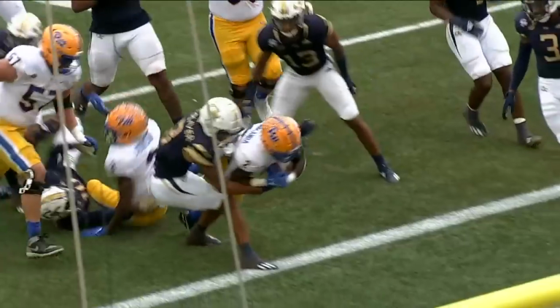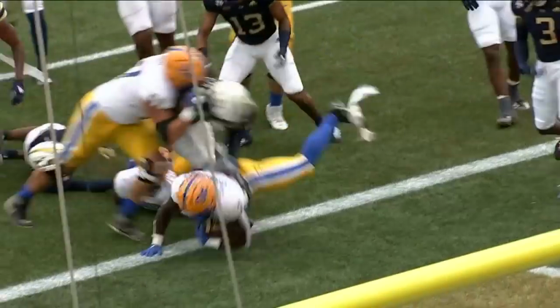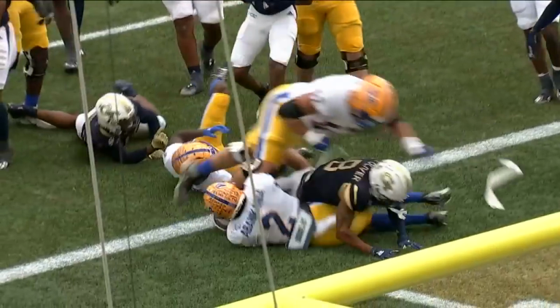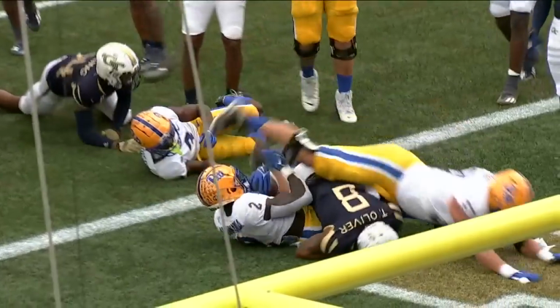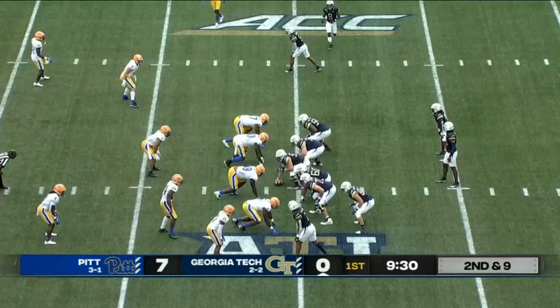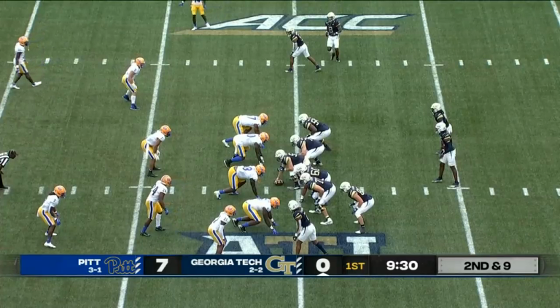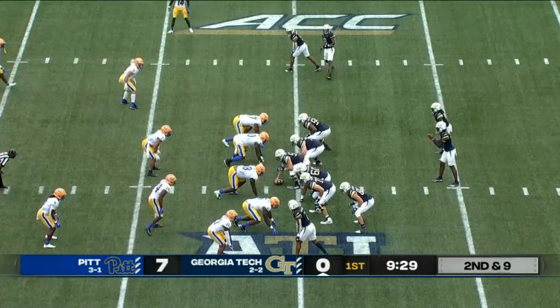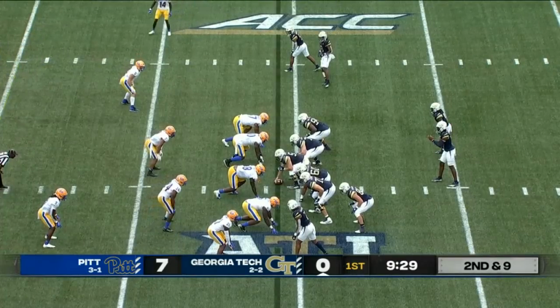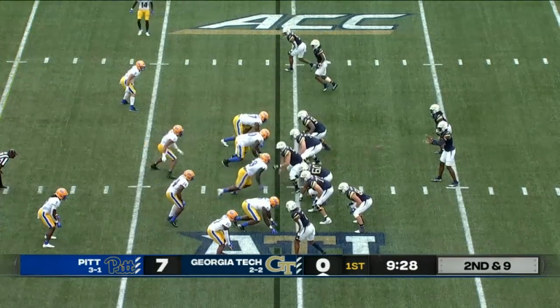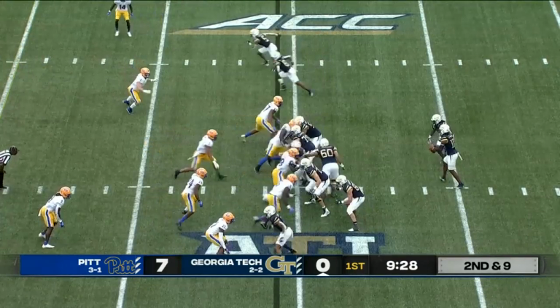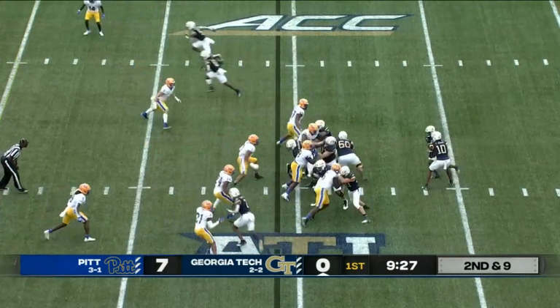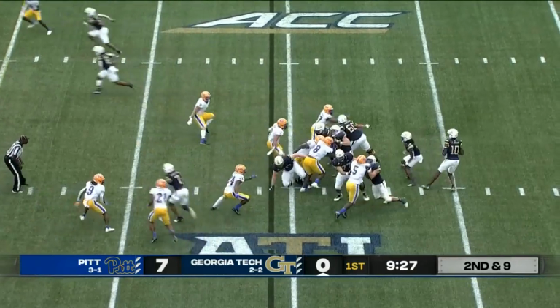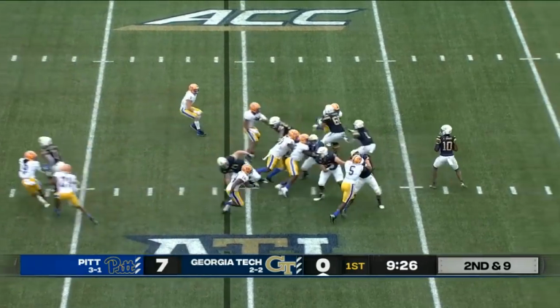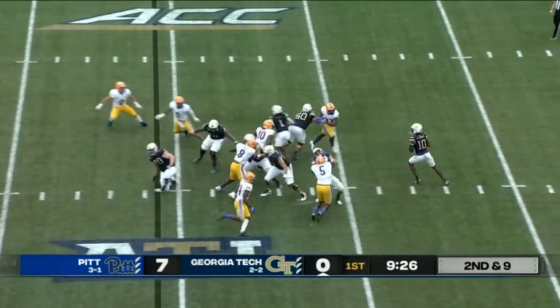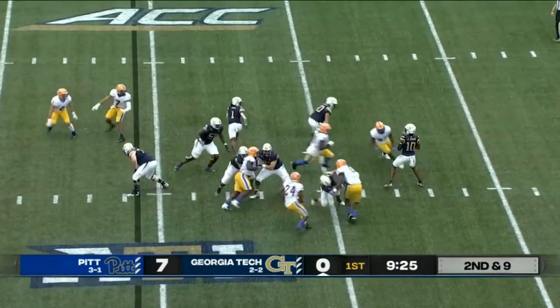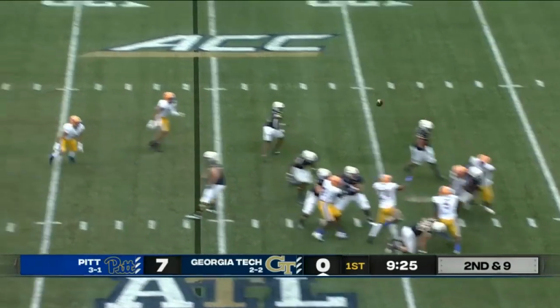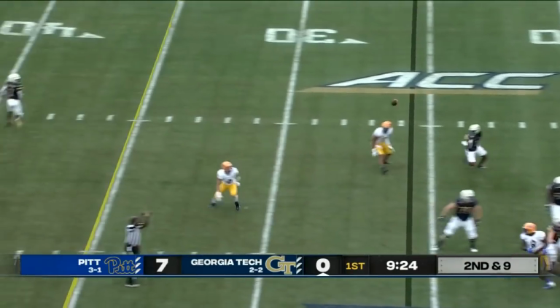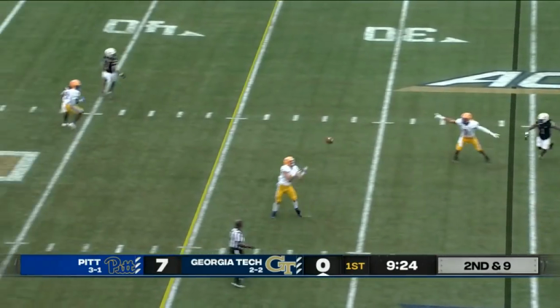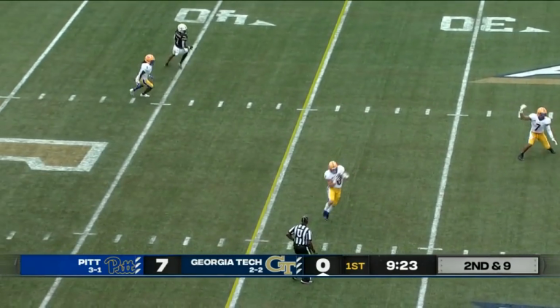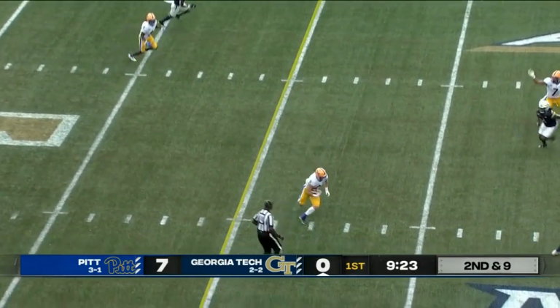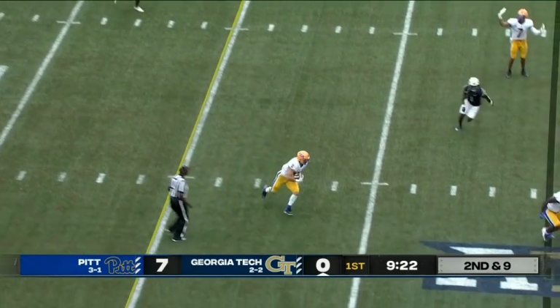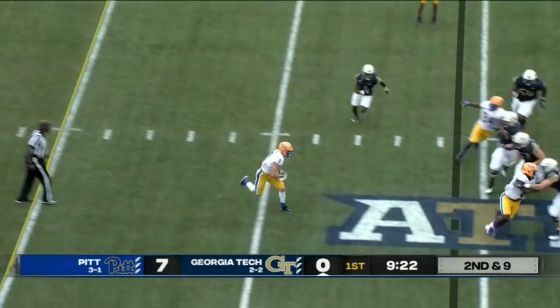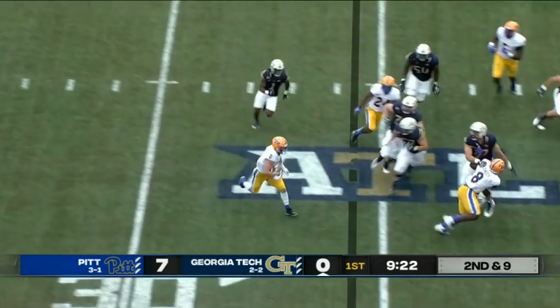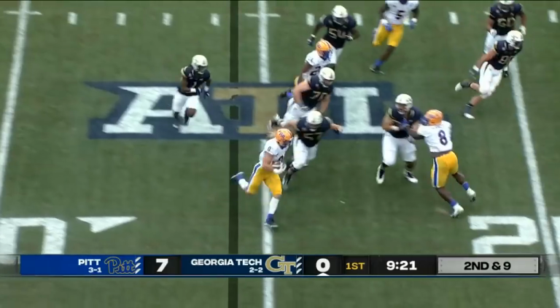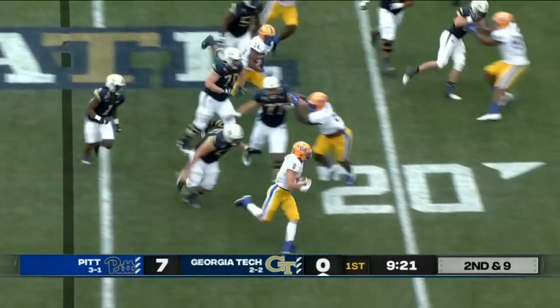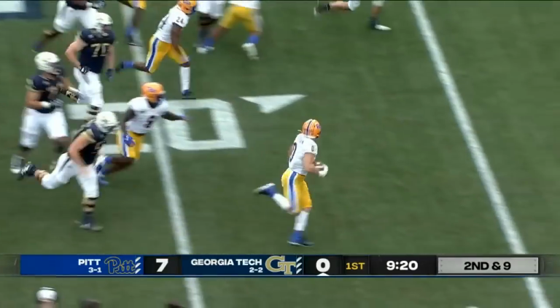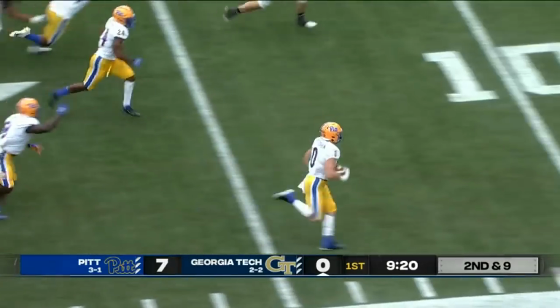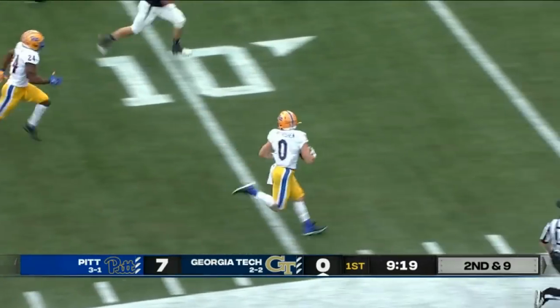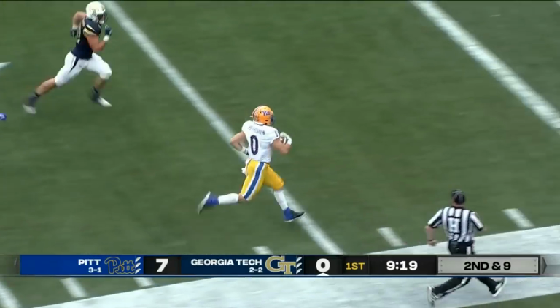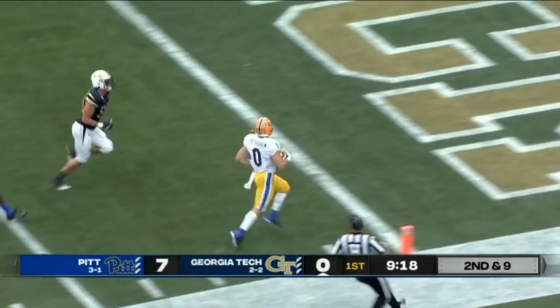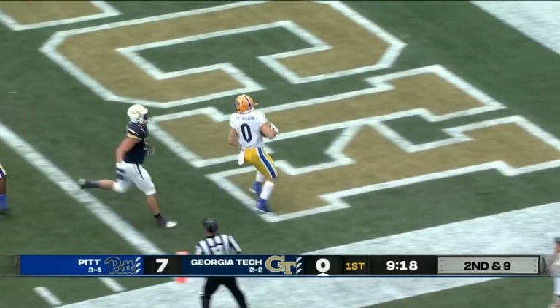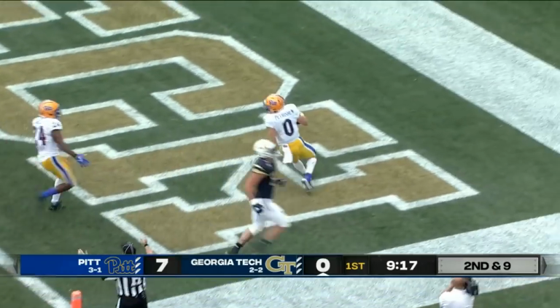Second down and nine, a one-yard gain for Gibbs. Here's Sims, one to throw — in the air and intercepted, picked off. John Patrician near side, touchdown for Pittsburgh.